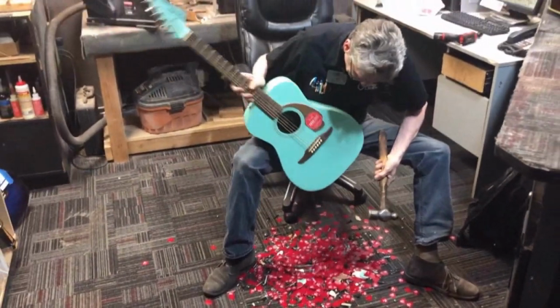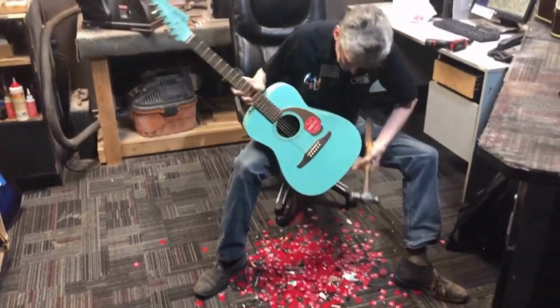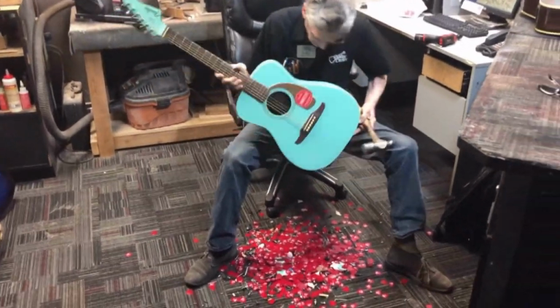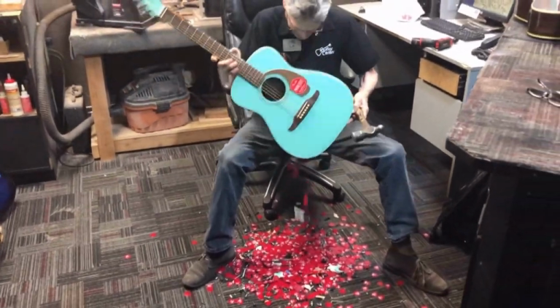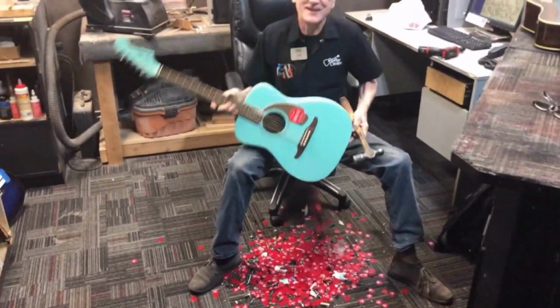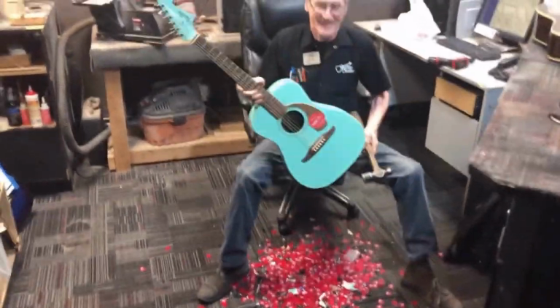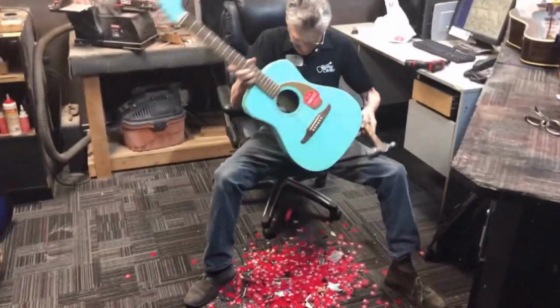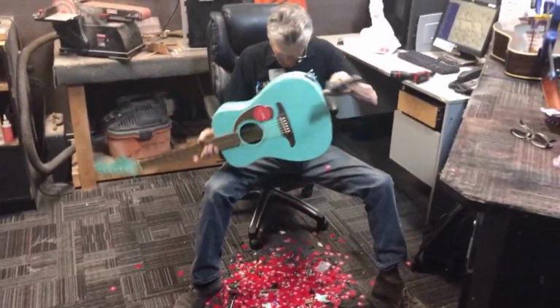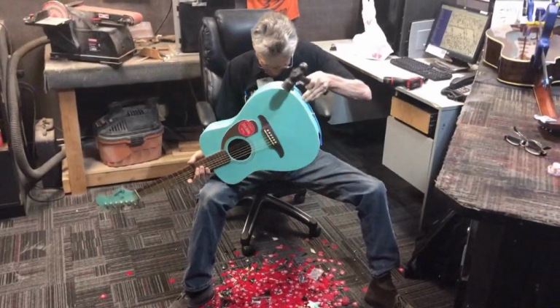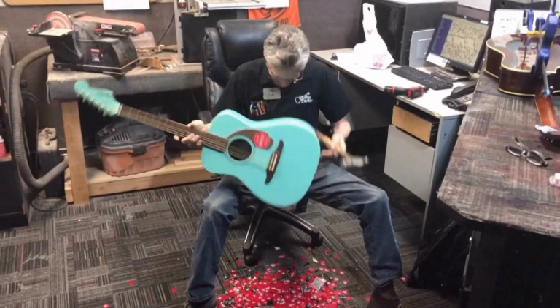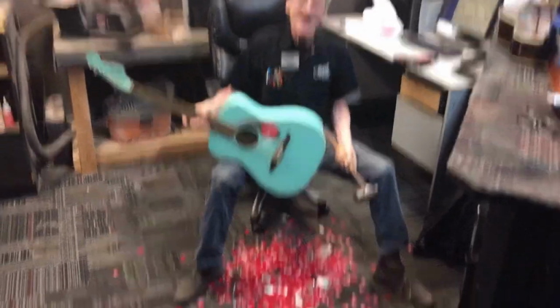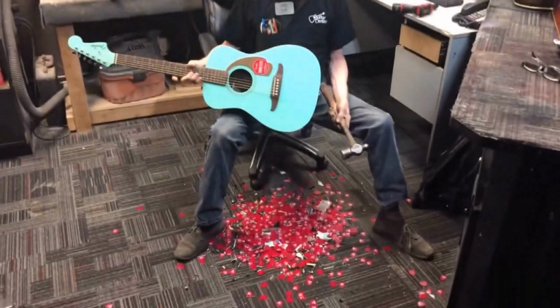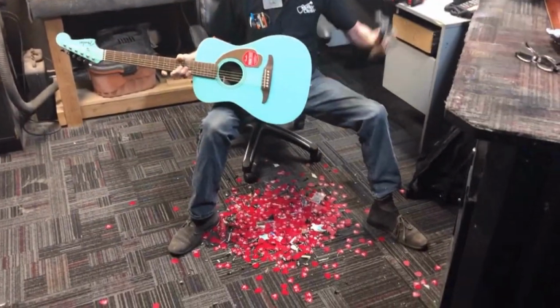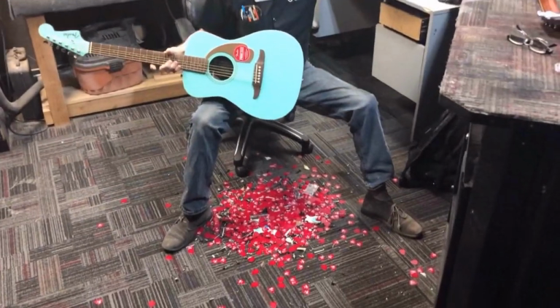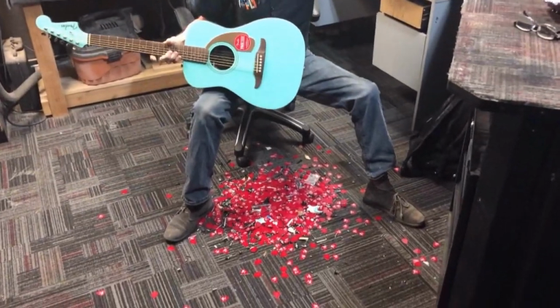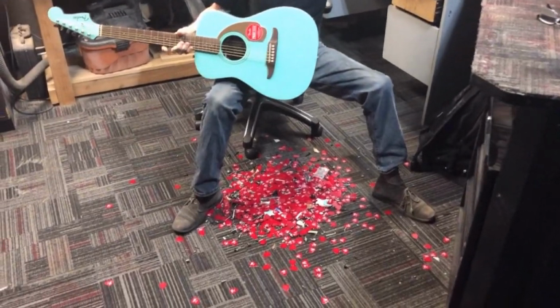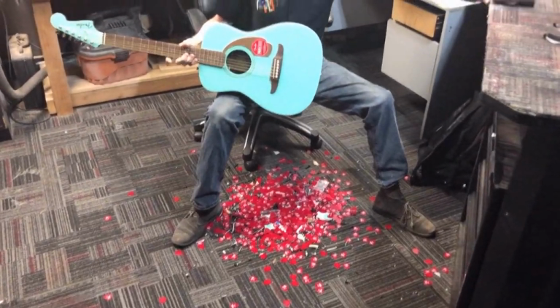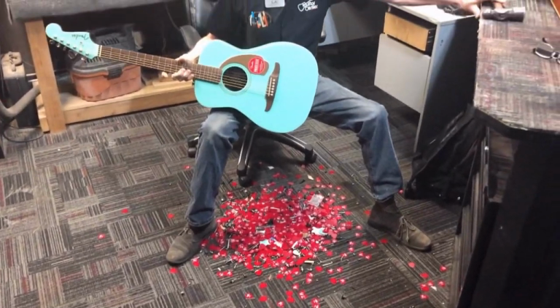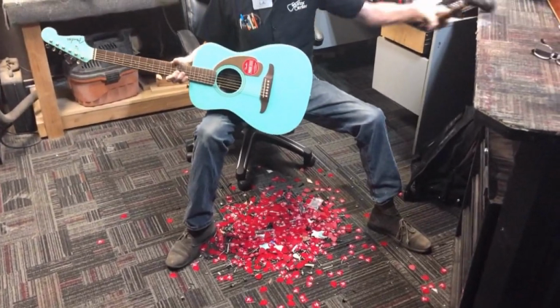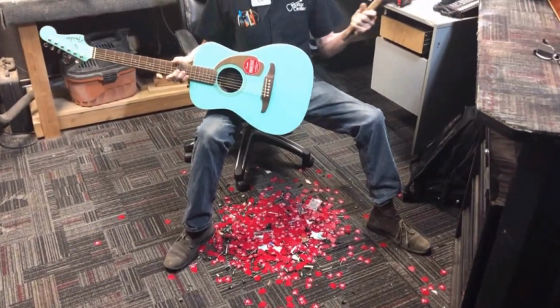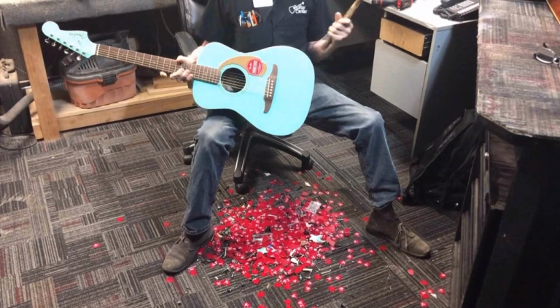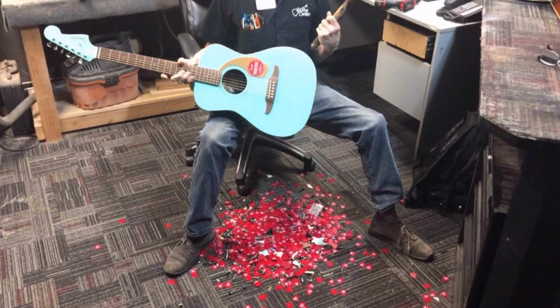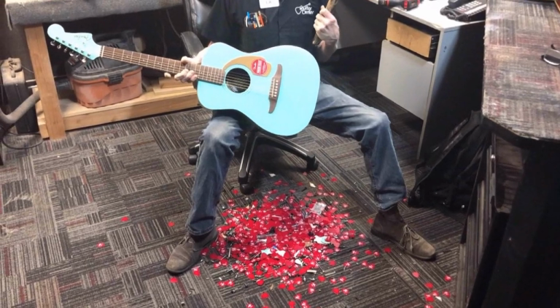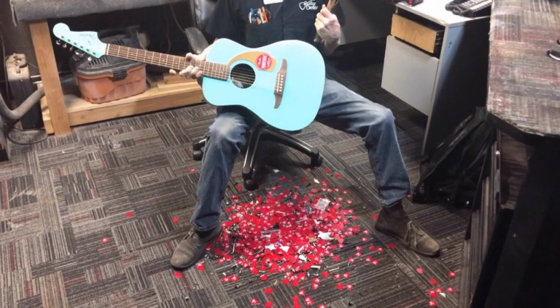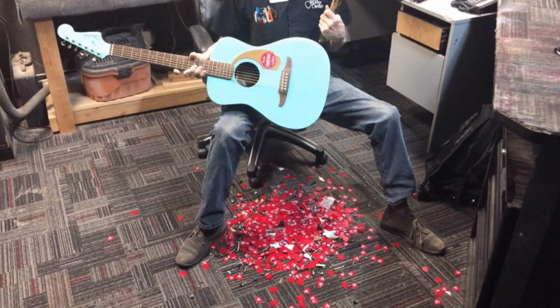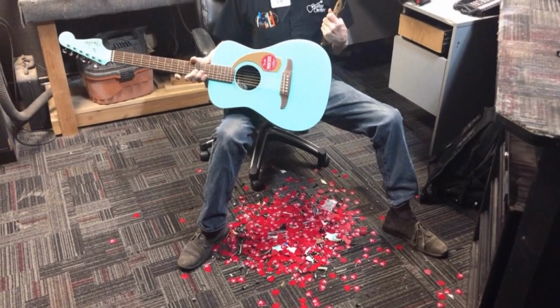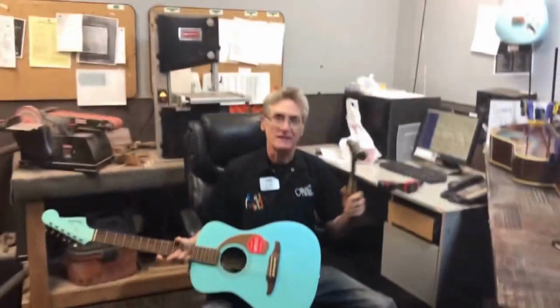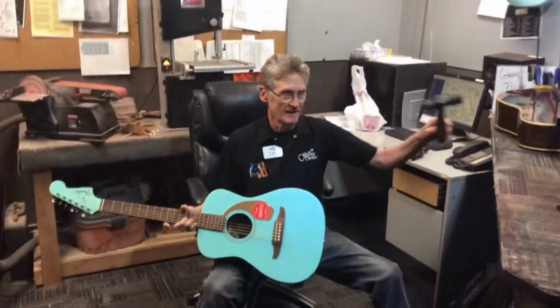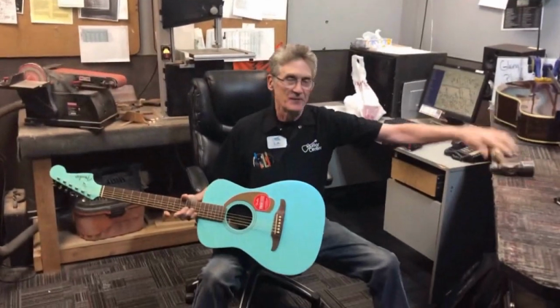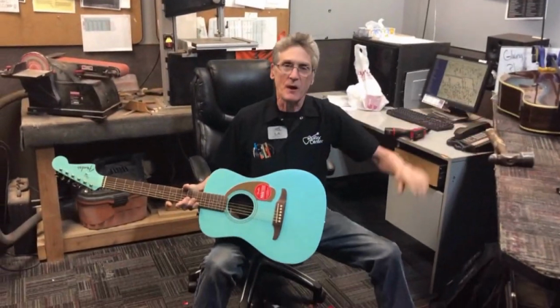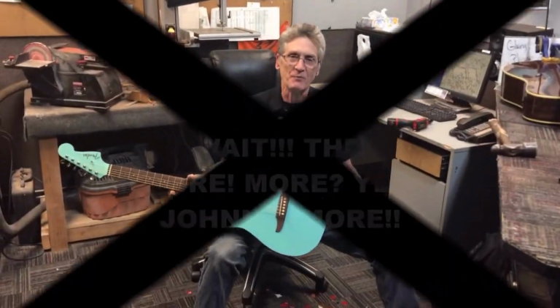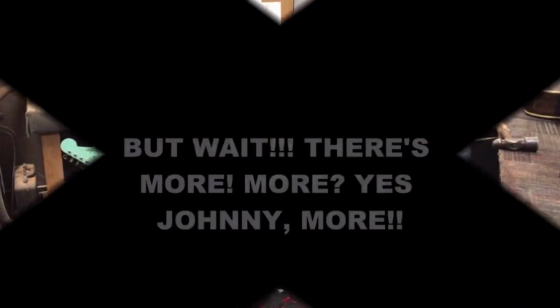You can see why I endorse the ACME Pick Extractor over any of the other competing pick extractors. Thanks for watching, hope this helps.